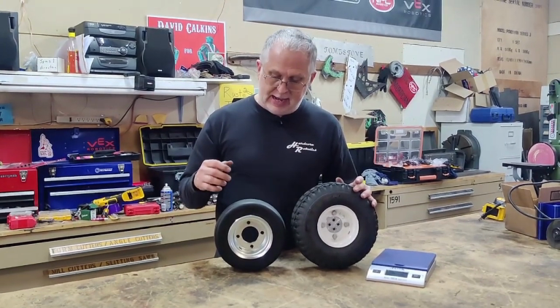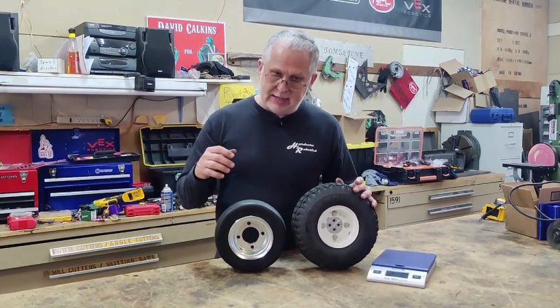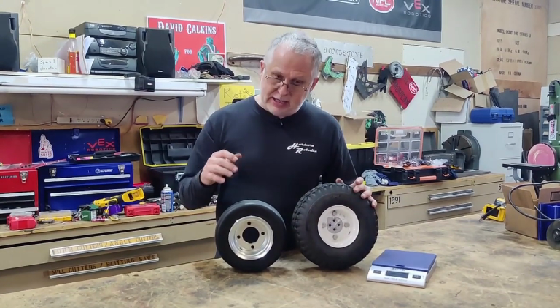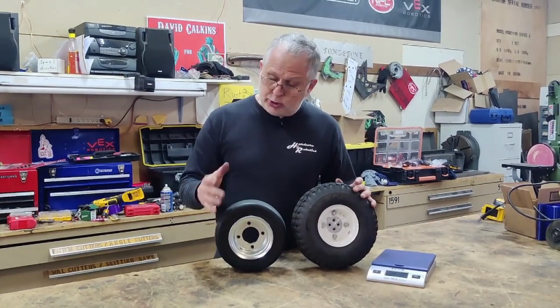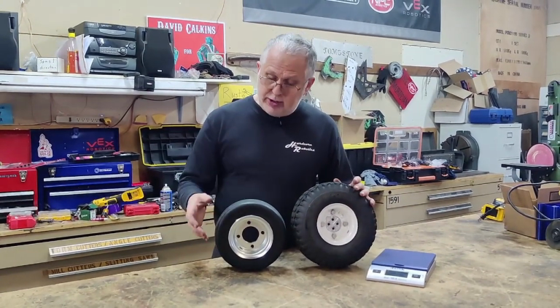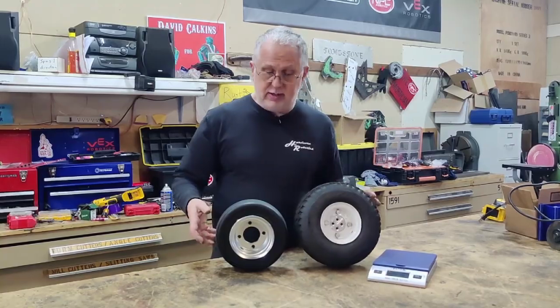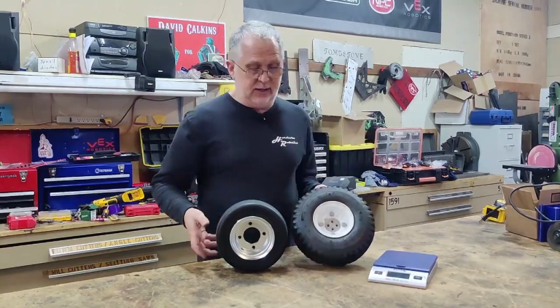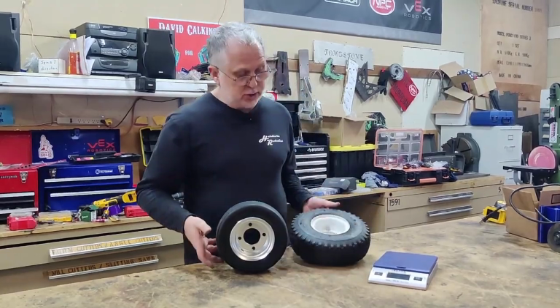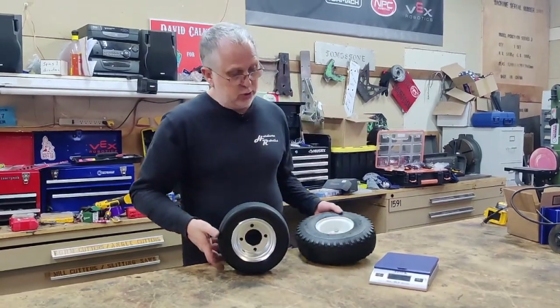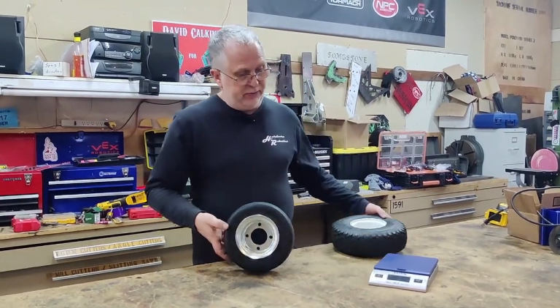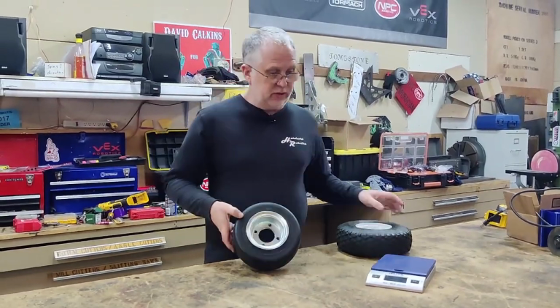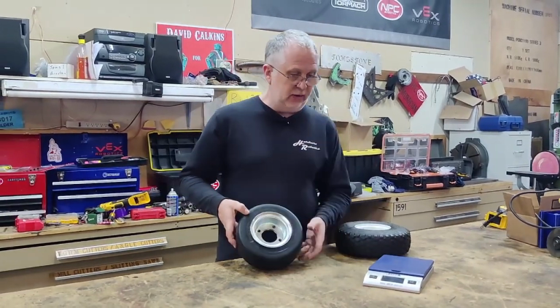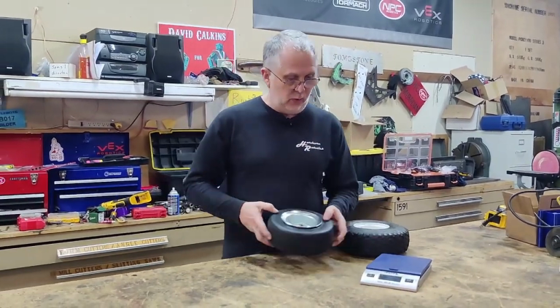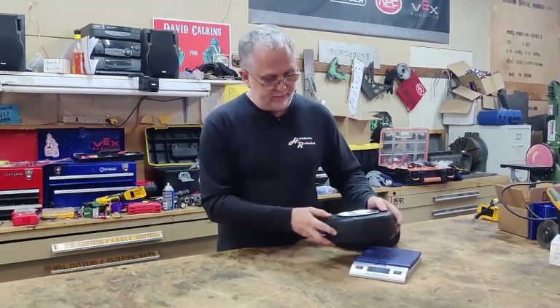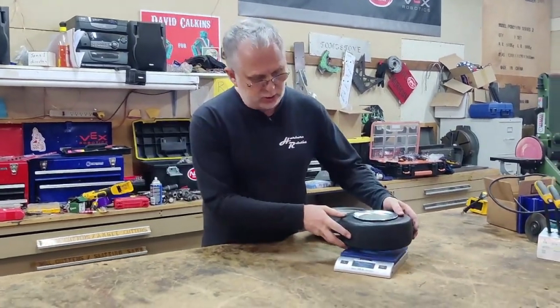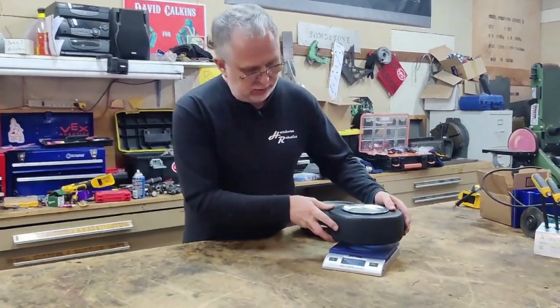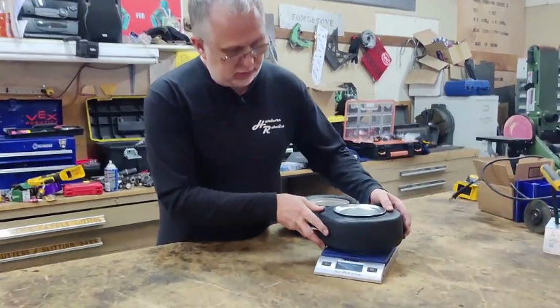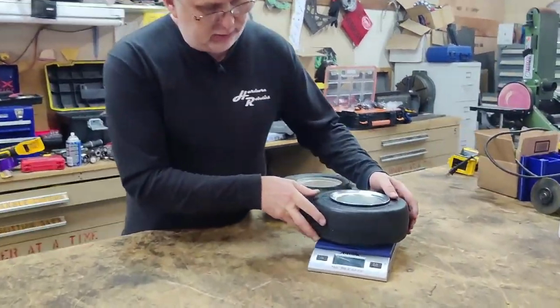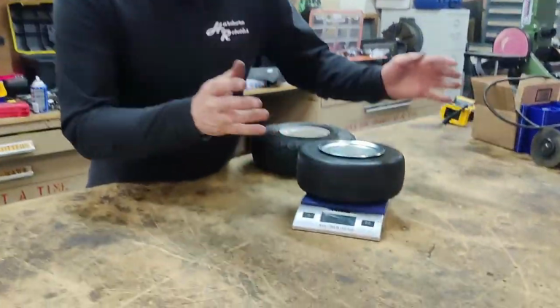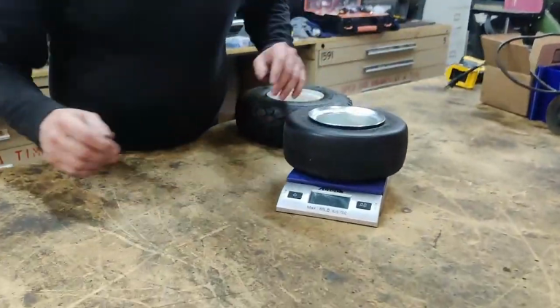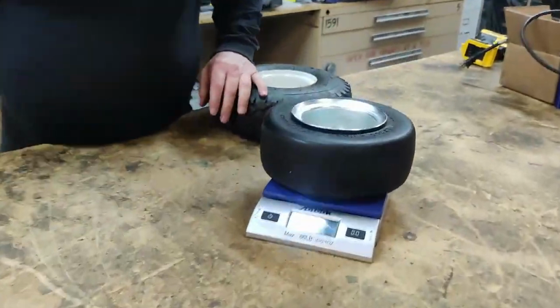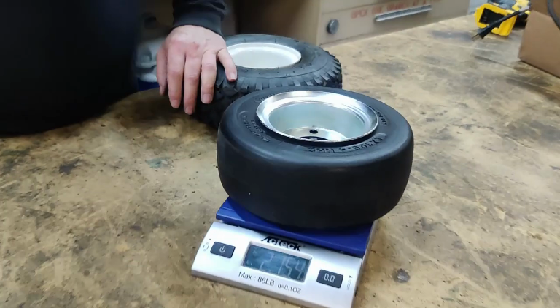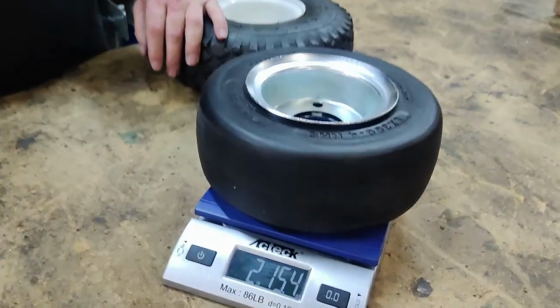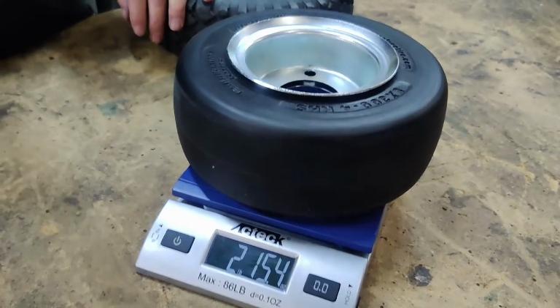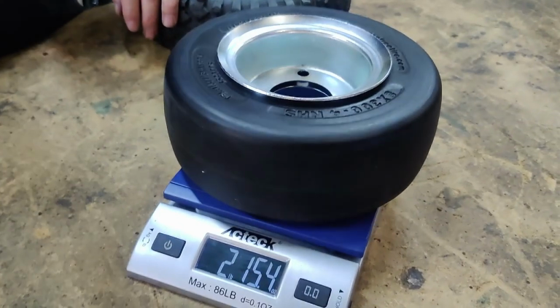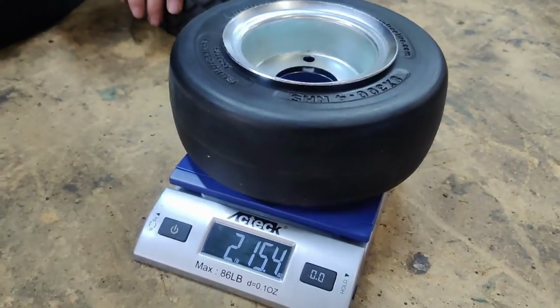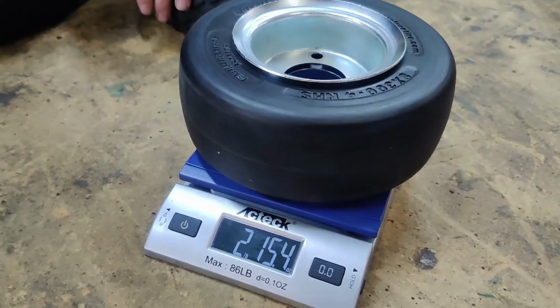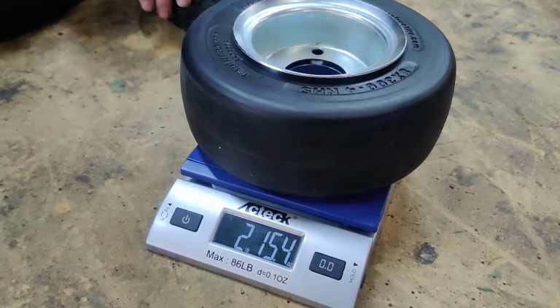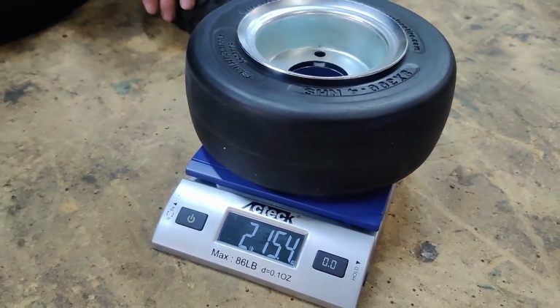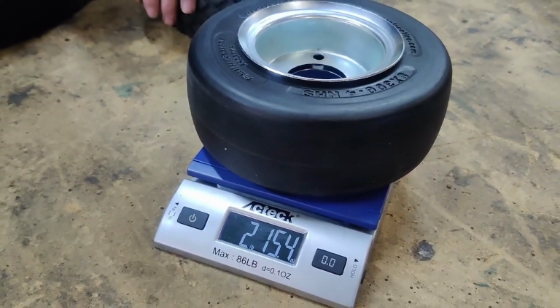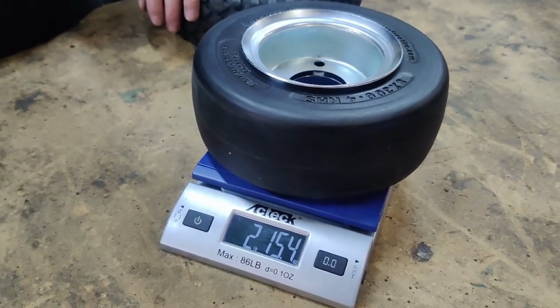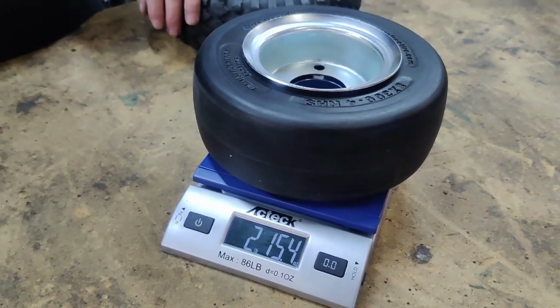These are good in some respects because they're very lightweight. I throw one on the scale and it's under three pounds, so it's quite a bit lighter than the Tombstone tires.